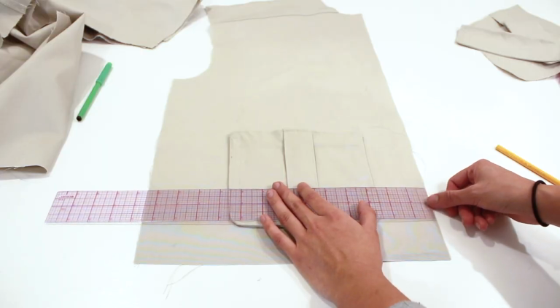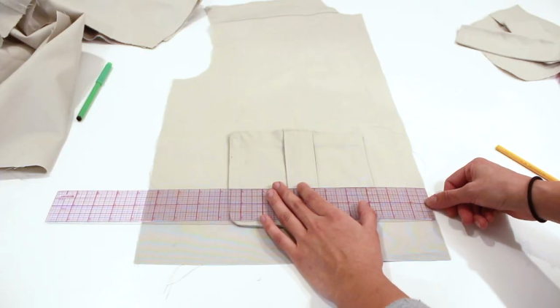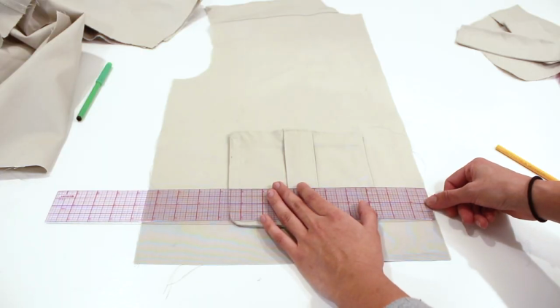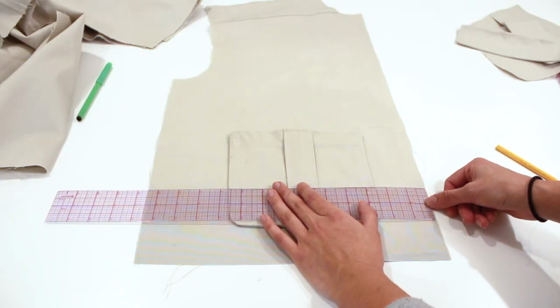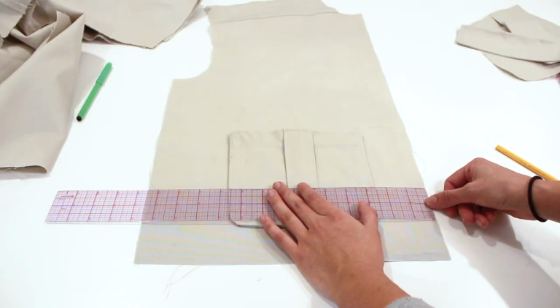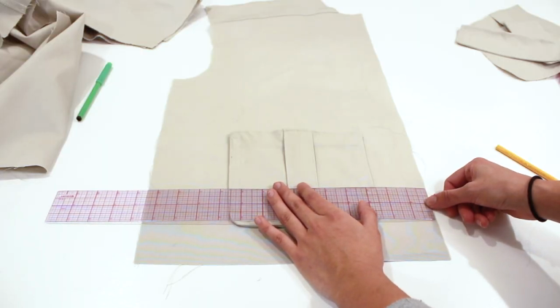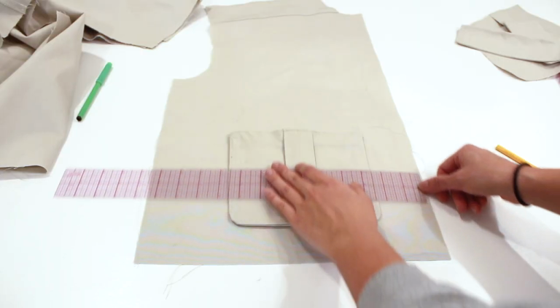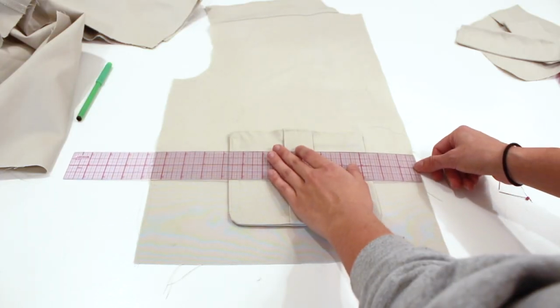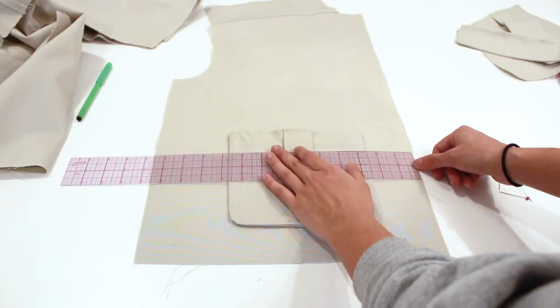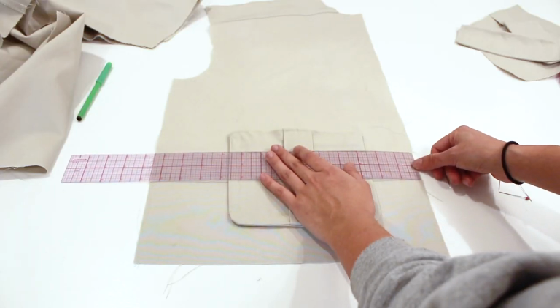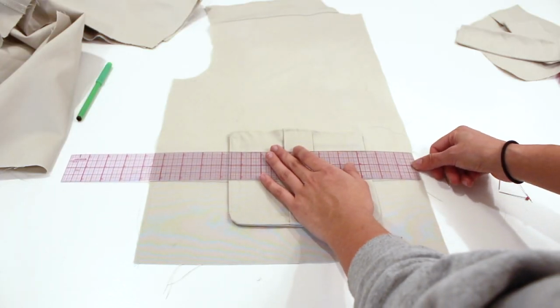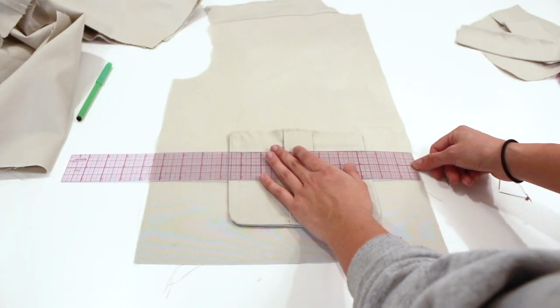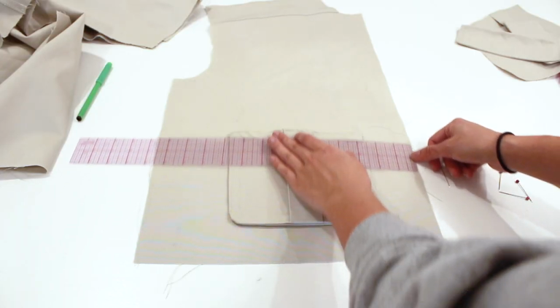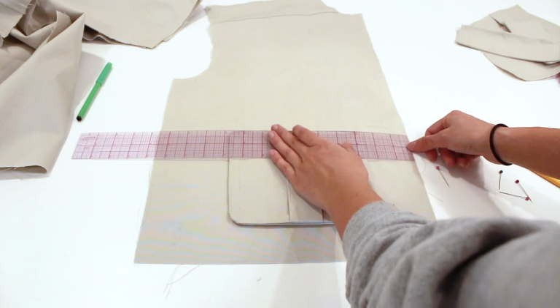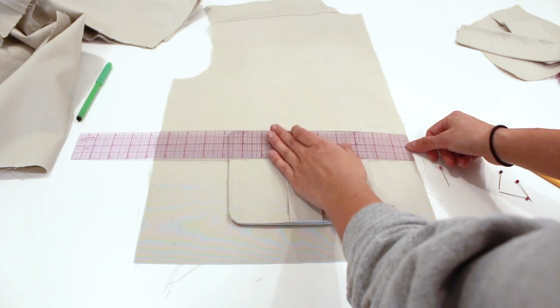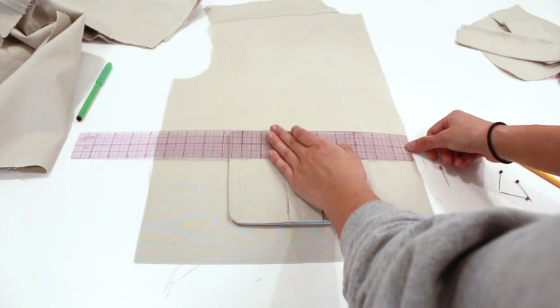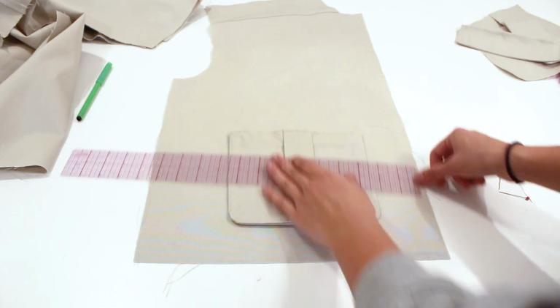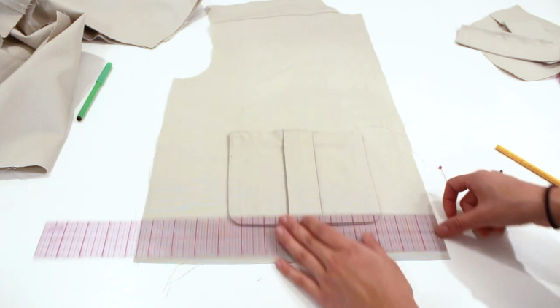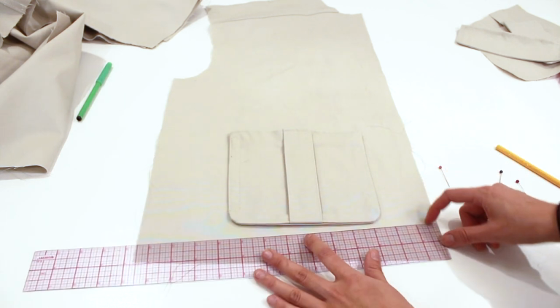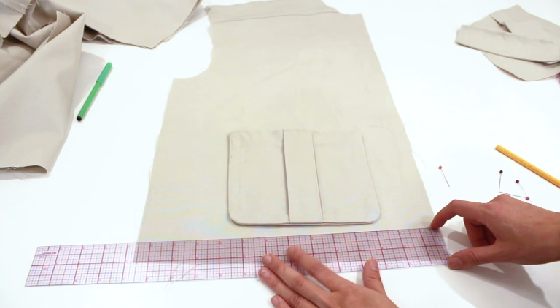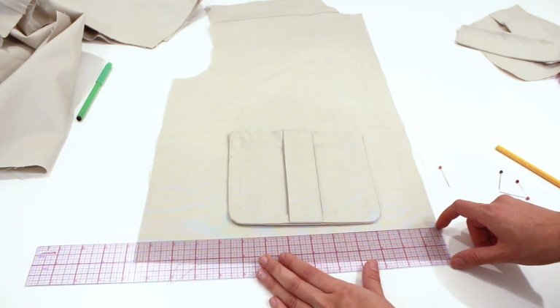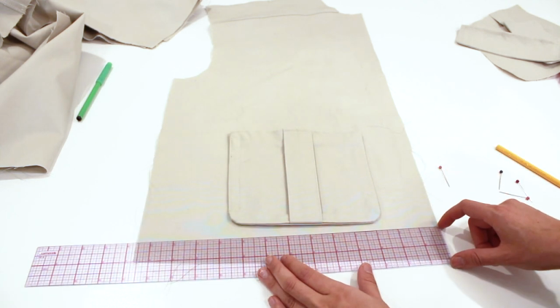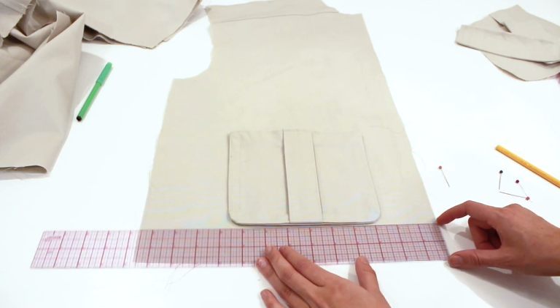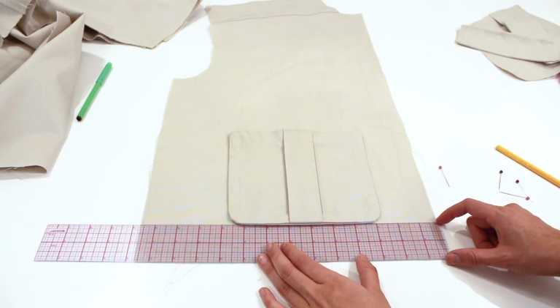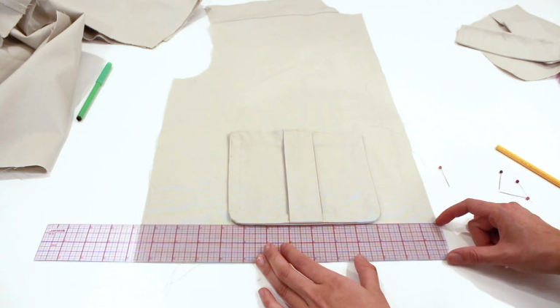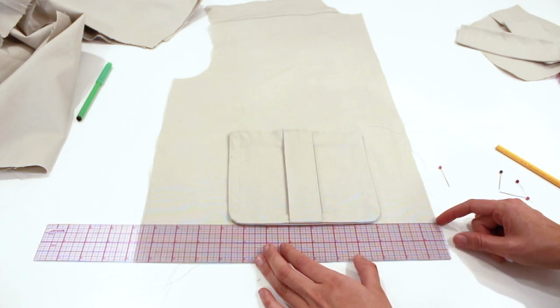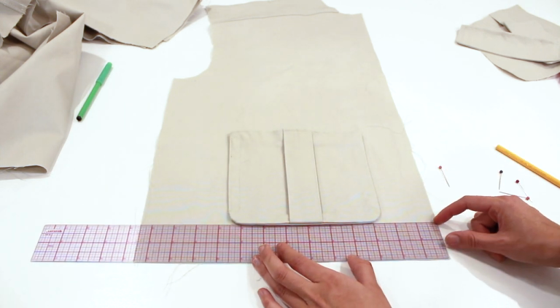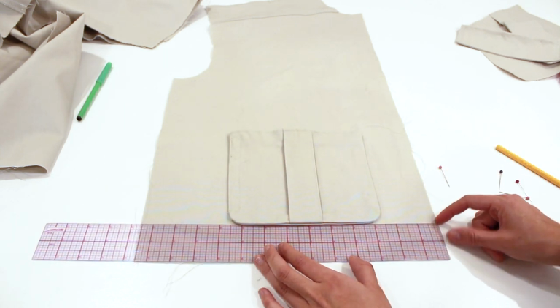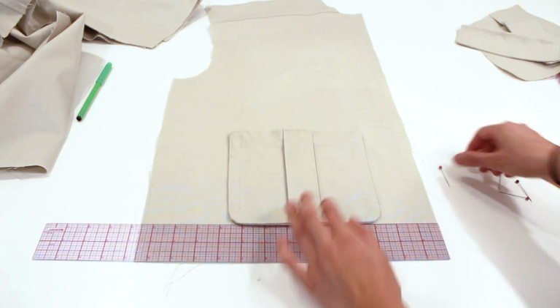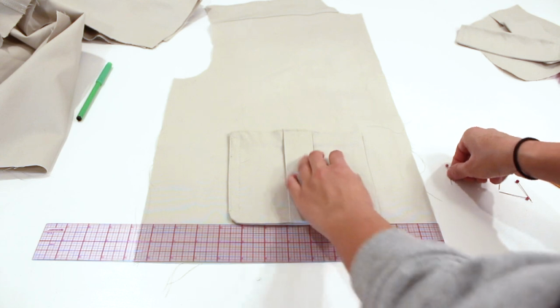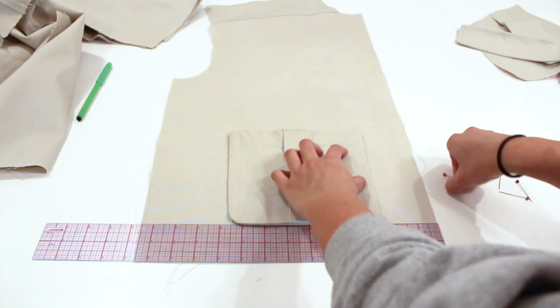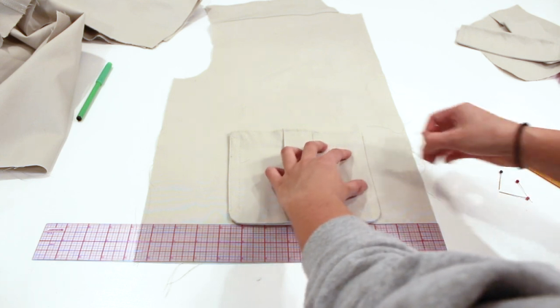Here I'm measuring the distance of the pocket and figuring out pocket placement. I do two and a half inches from the center front and two inches from the bottom.